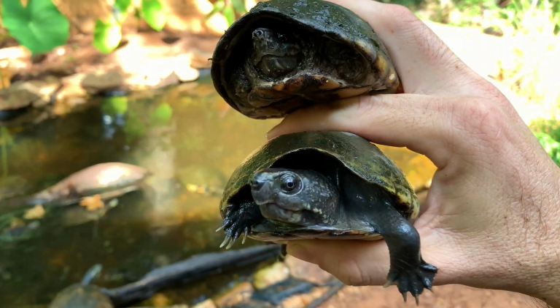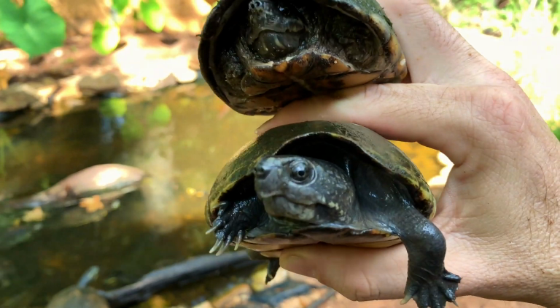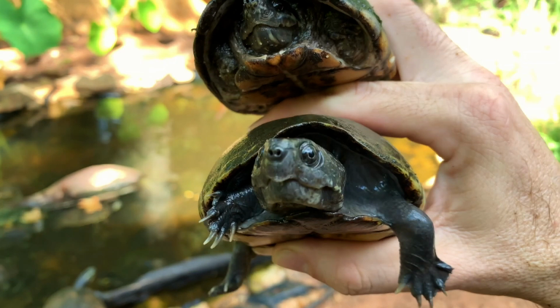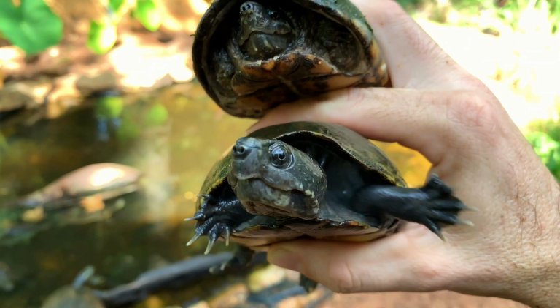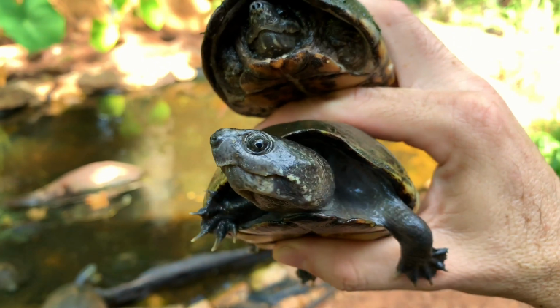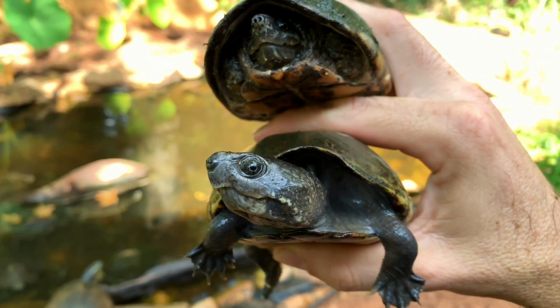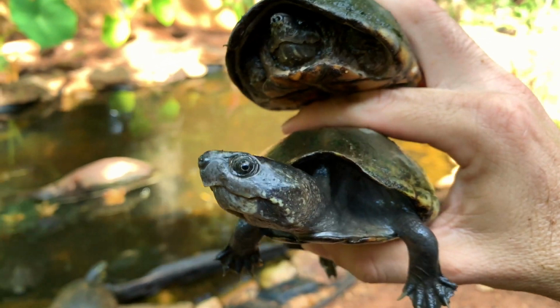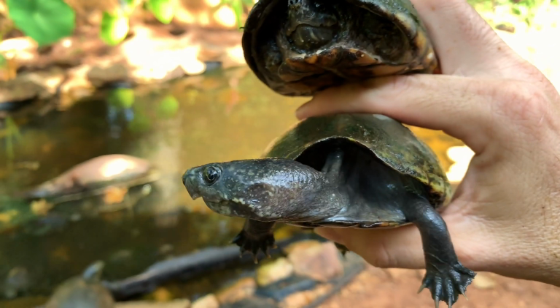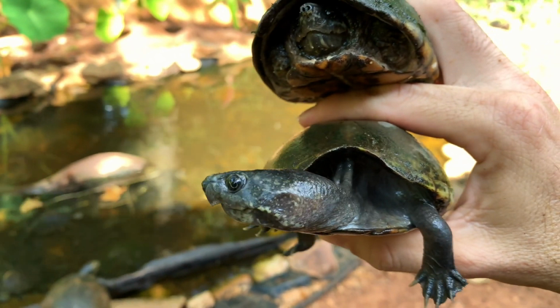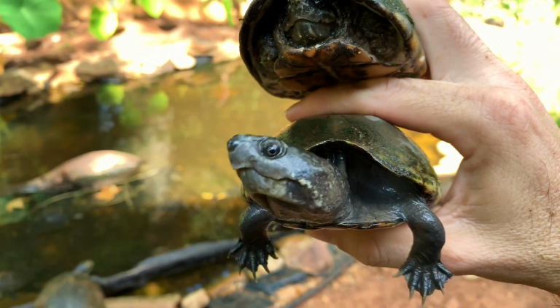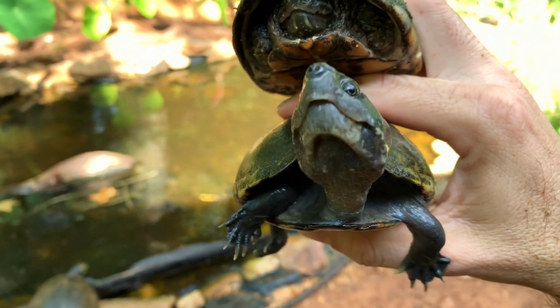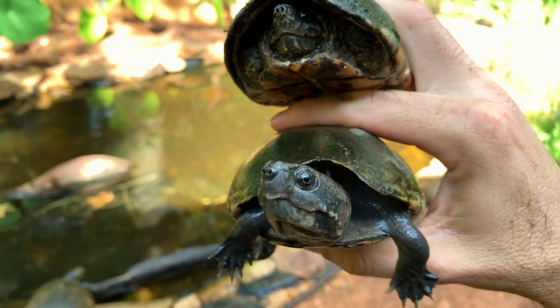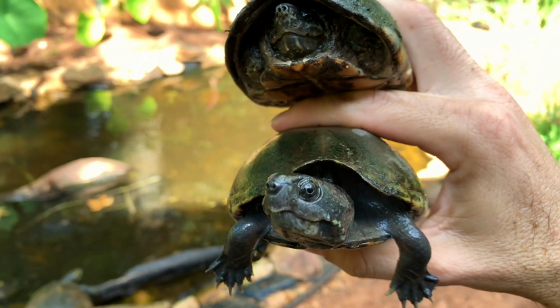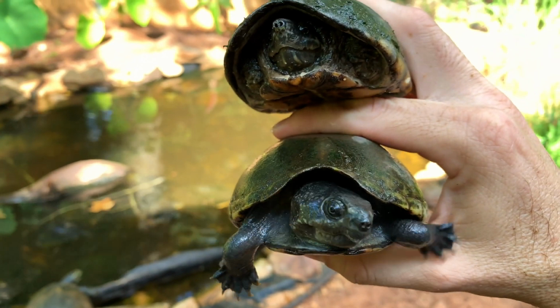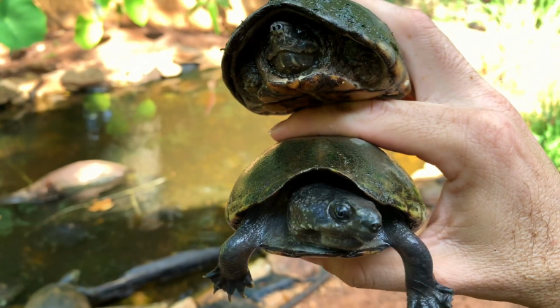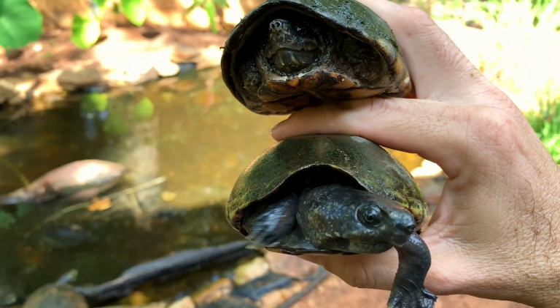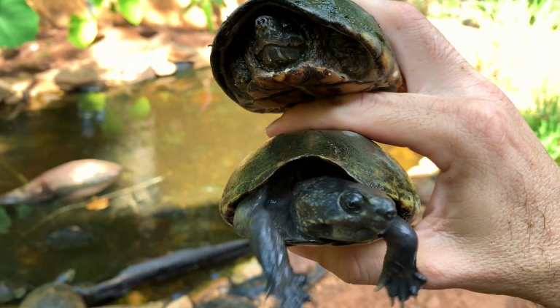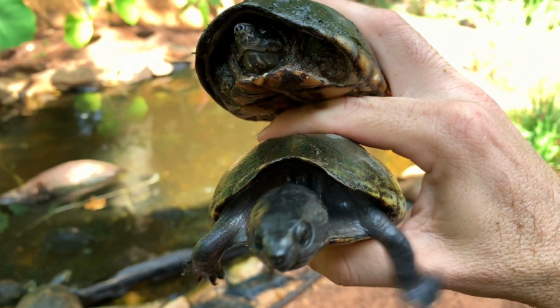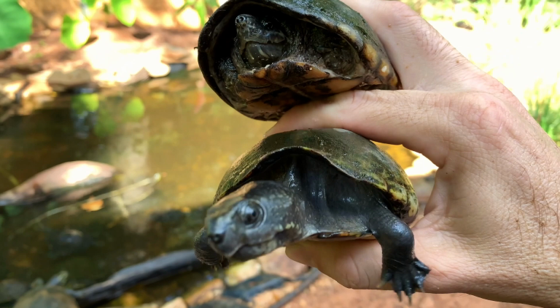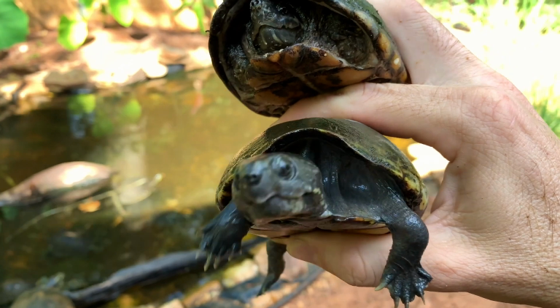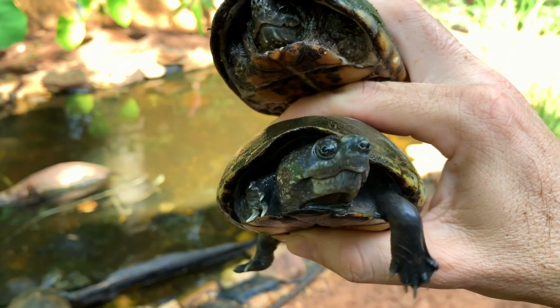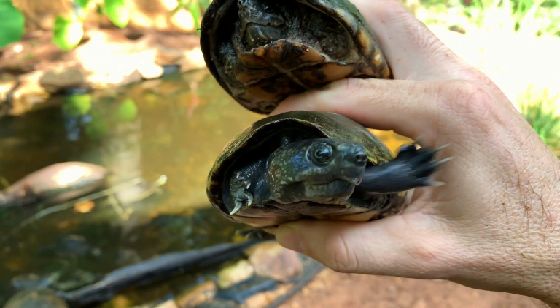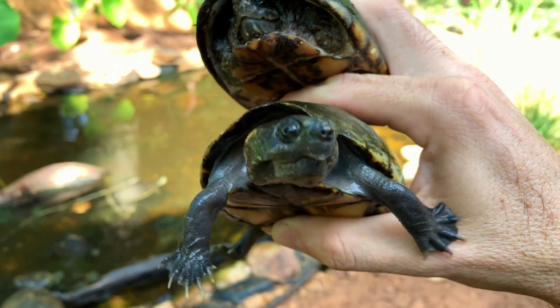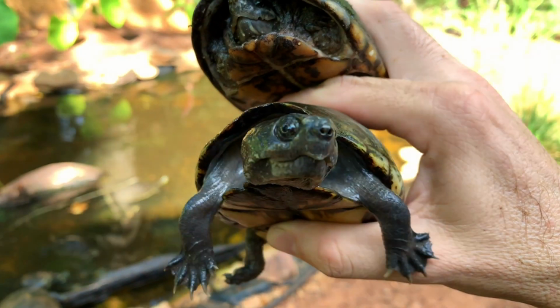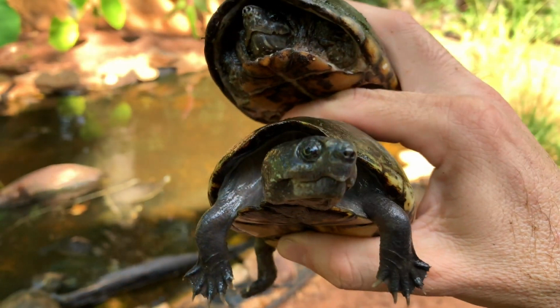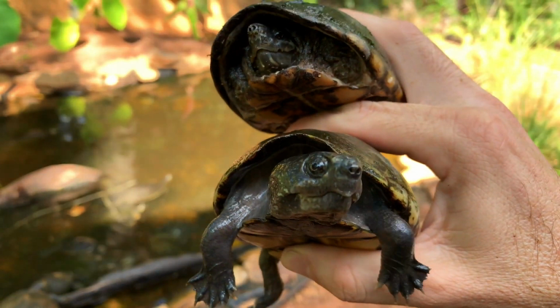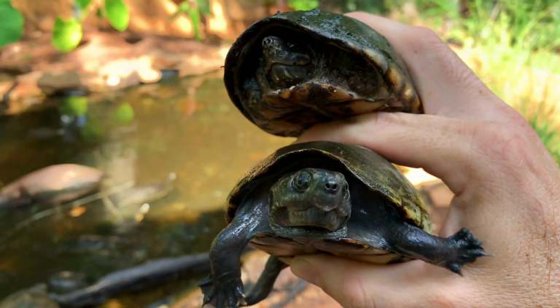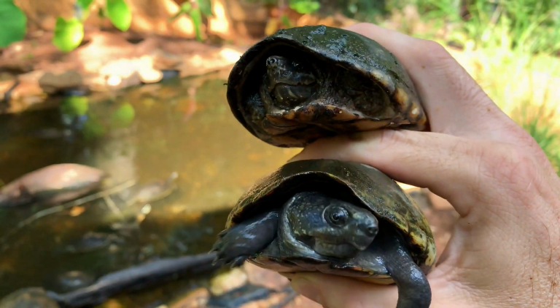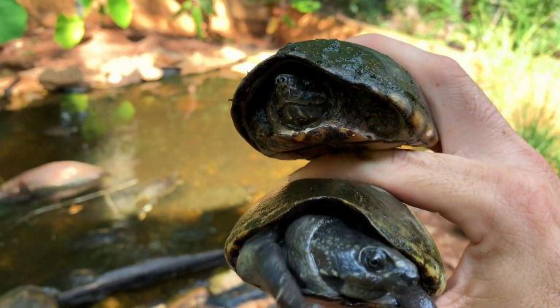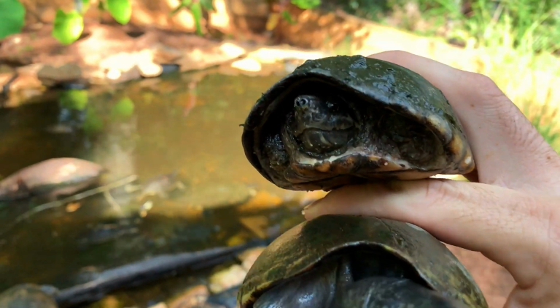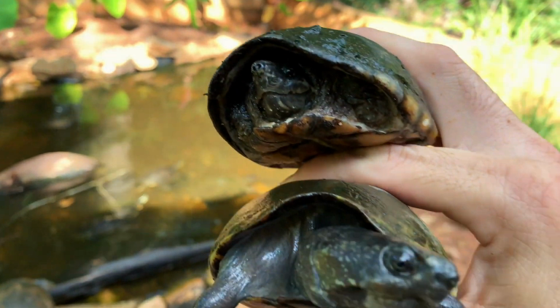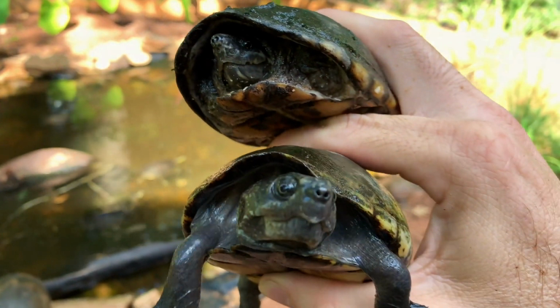The mud turtle is on the bottom and you can see it's very, very similar to a musk turtle. It has a little bit more of a hooked beak and they also withdraw their legs a little bit differently than a musk turtle.